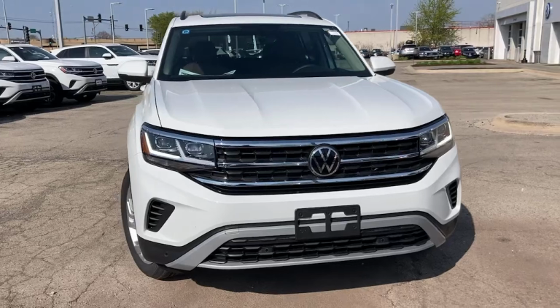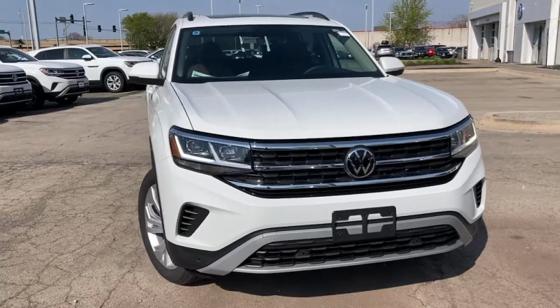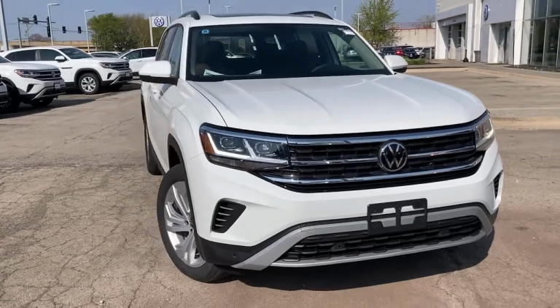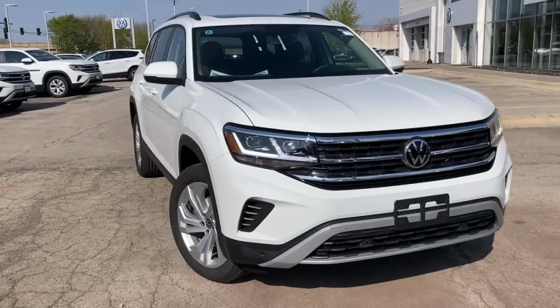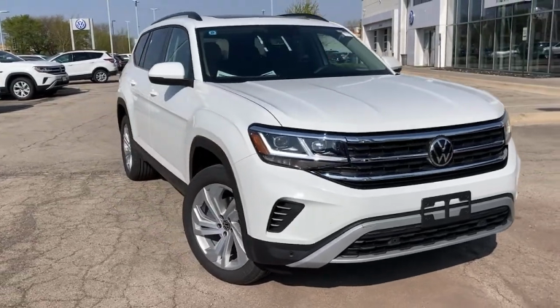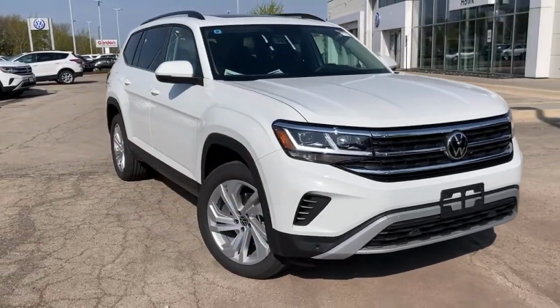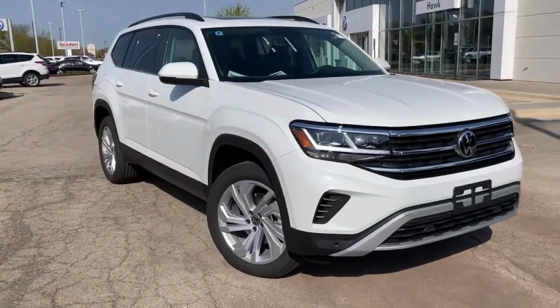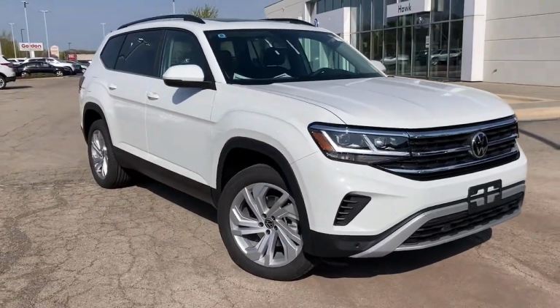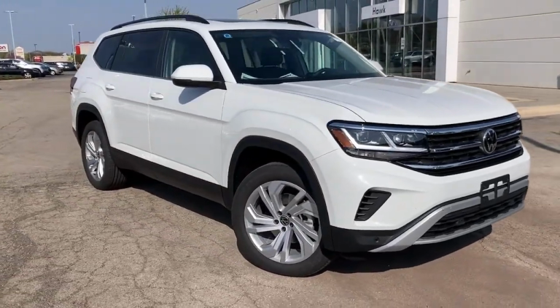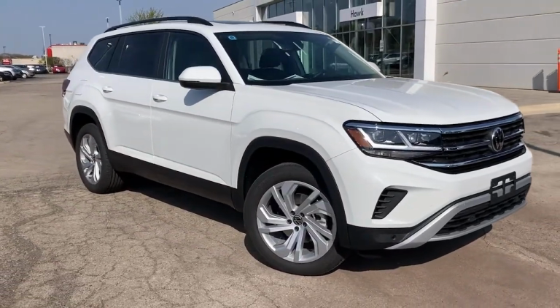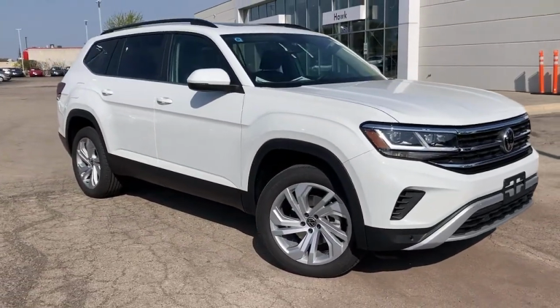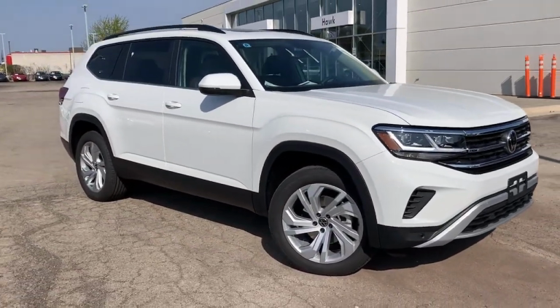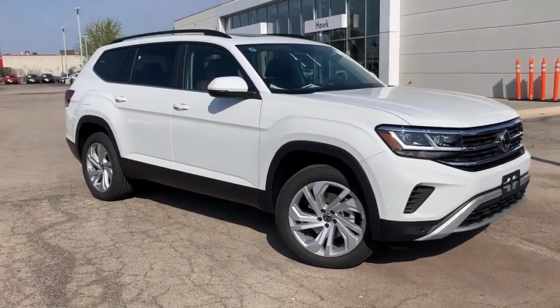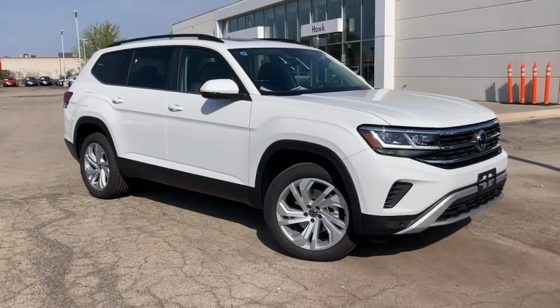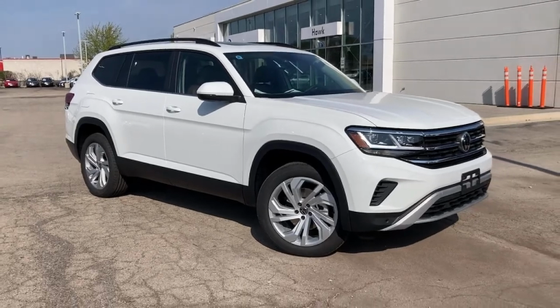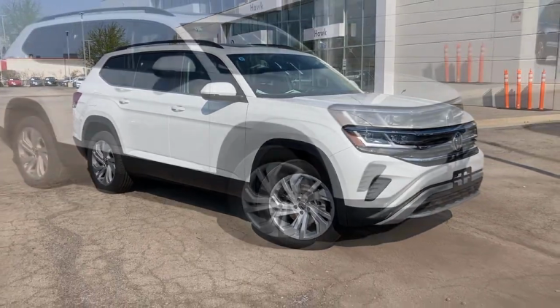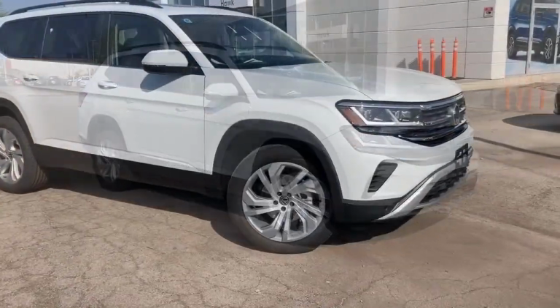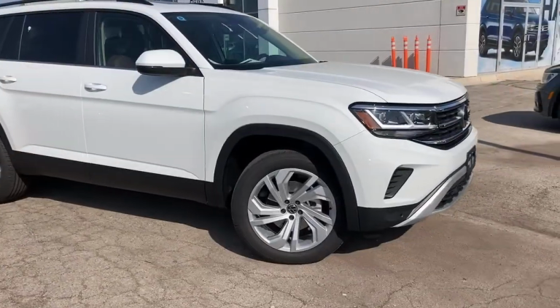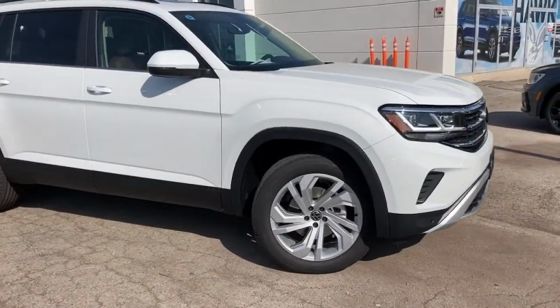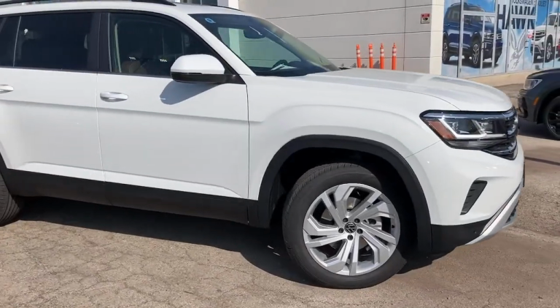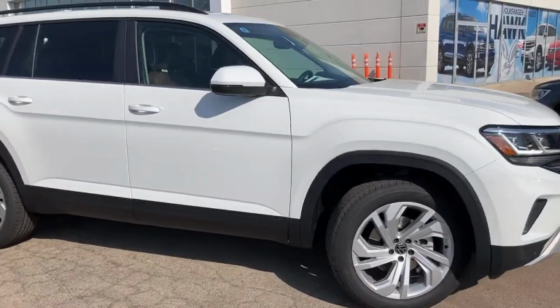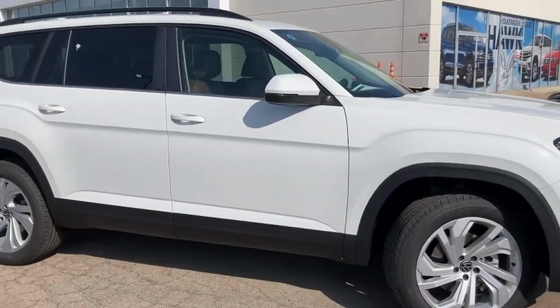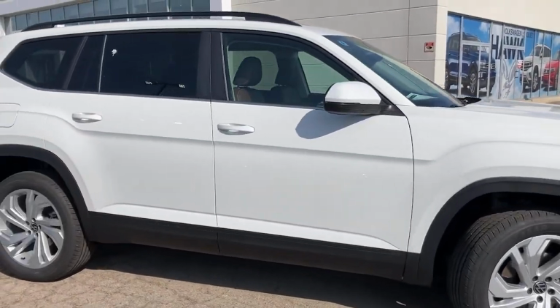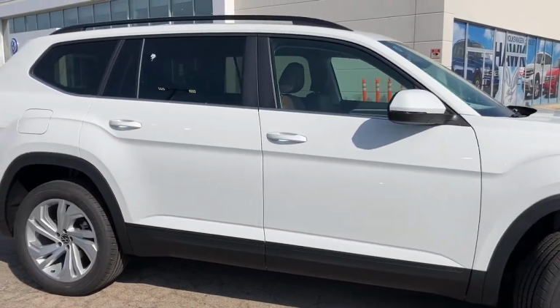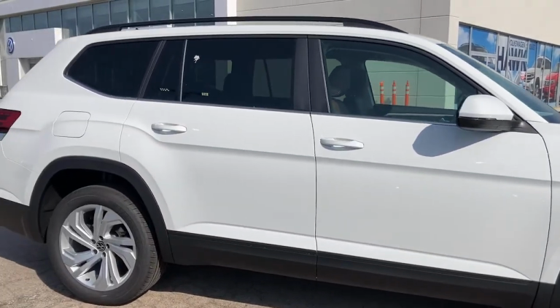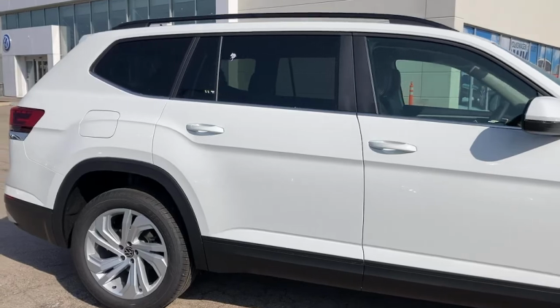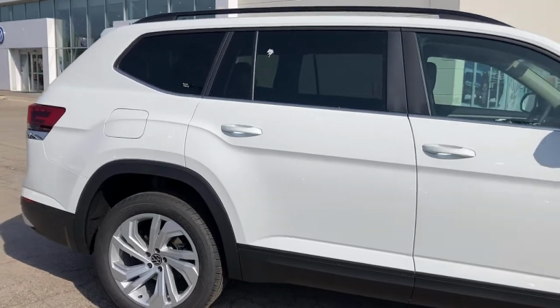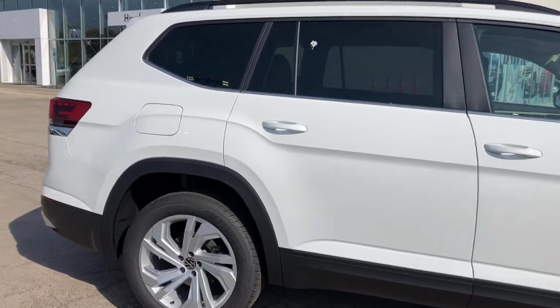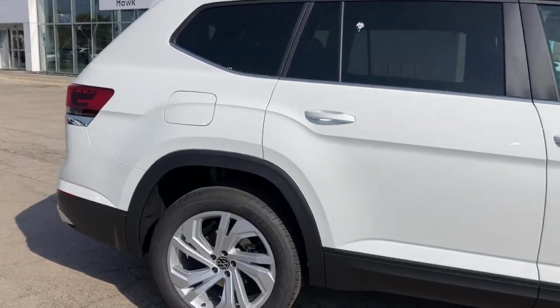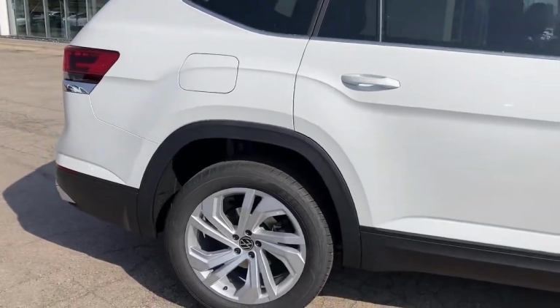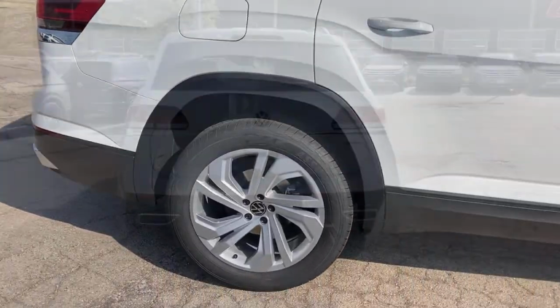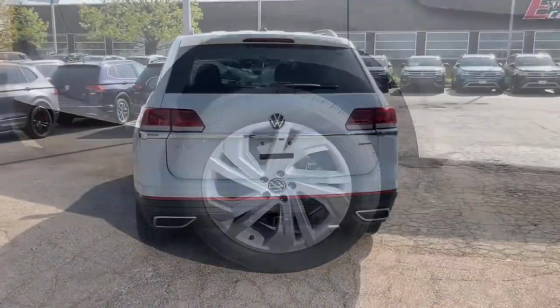Get a feel for the 2021 Volkswagen Atlas. Take a tour of this spacious, comfortable Volkswagen Atlas, the midsize SUV that offers your family a world of convenience and capability.